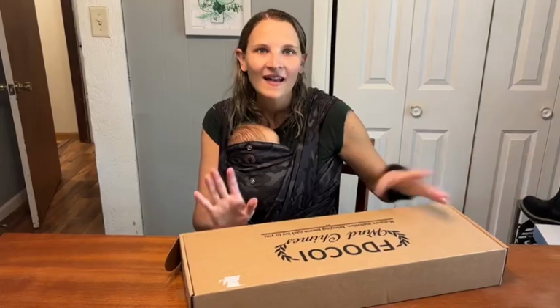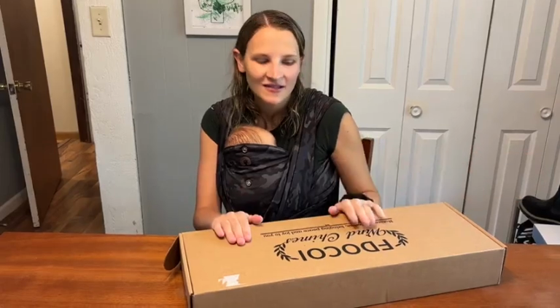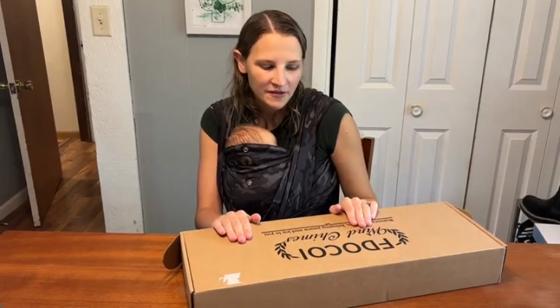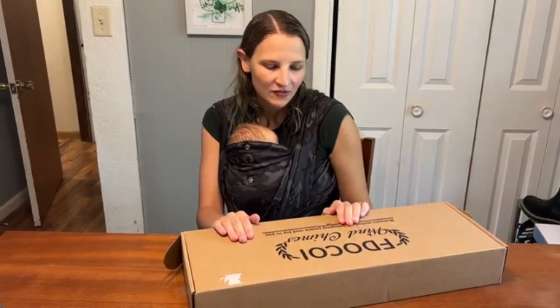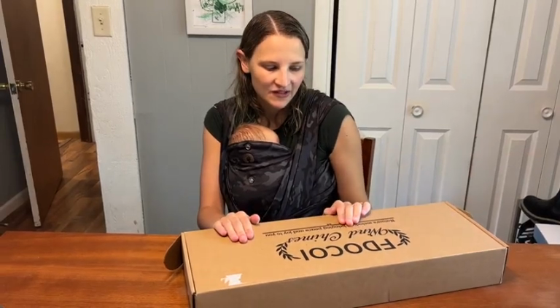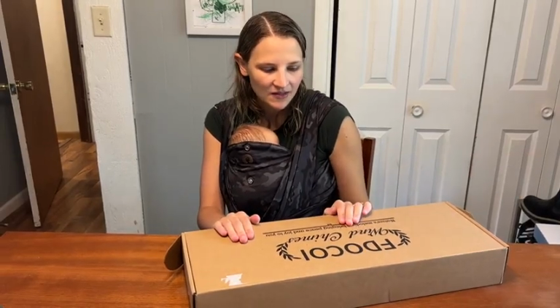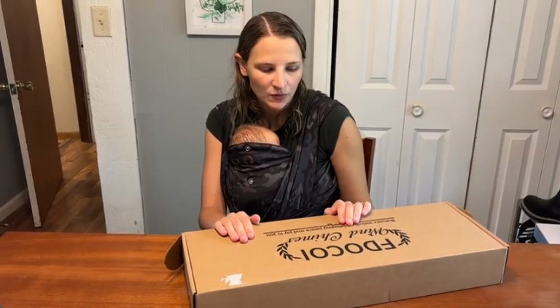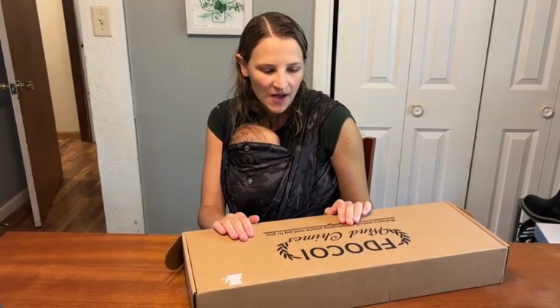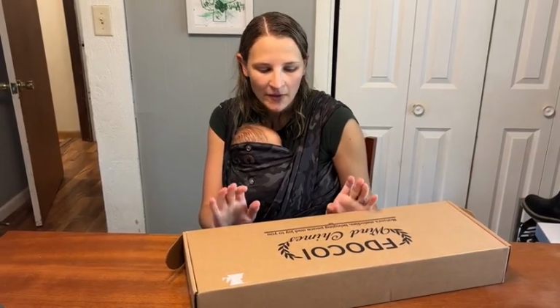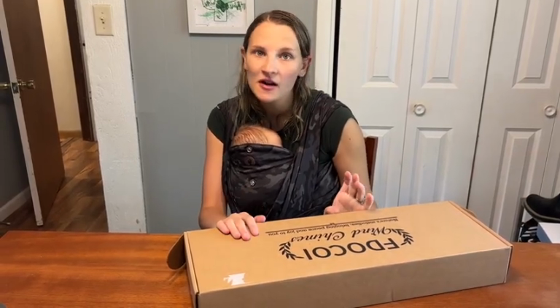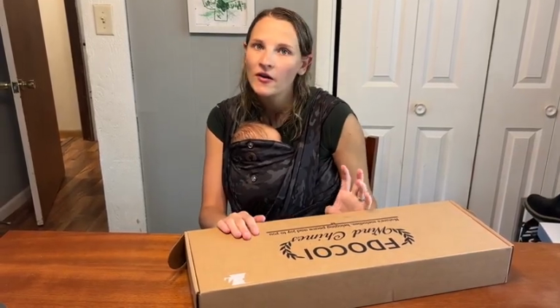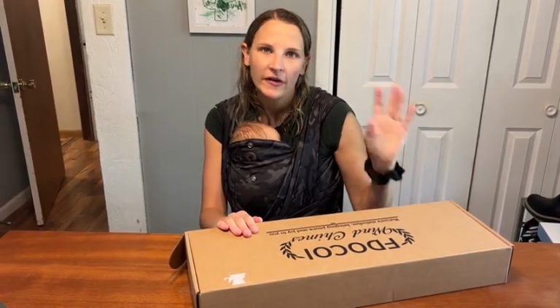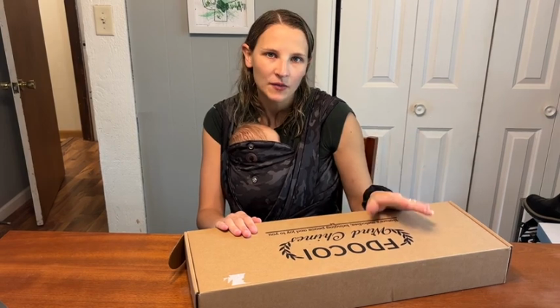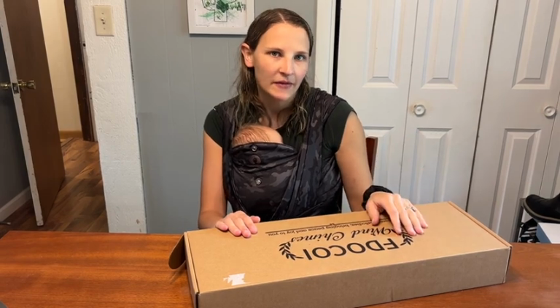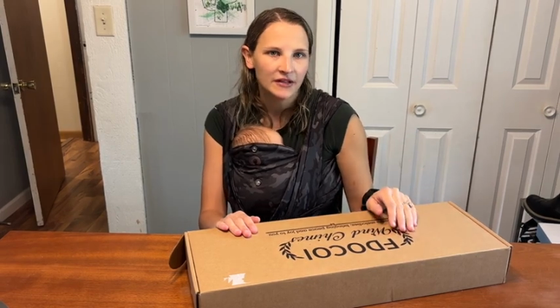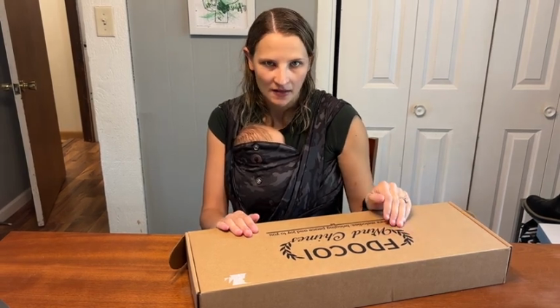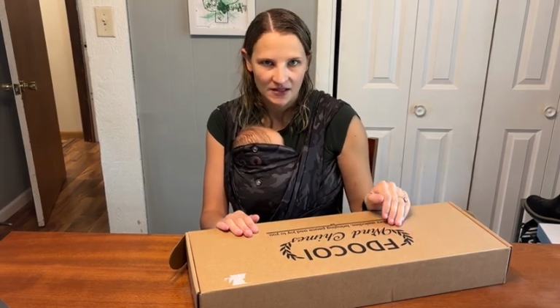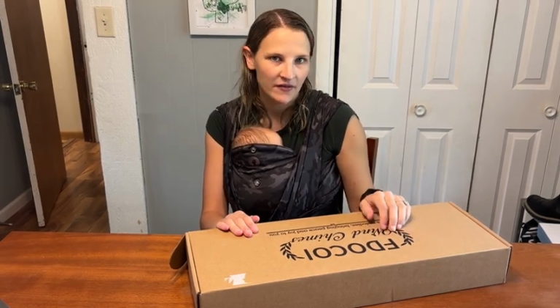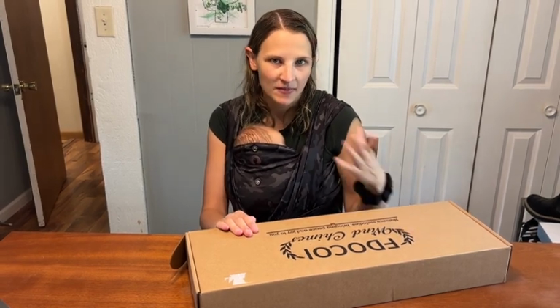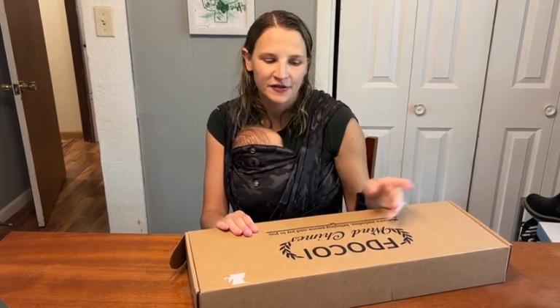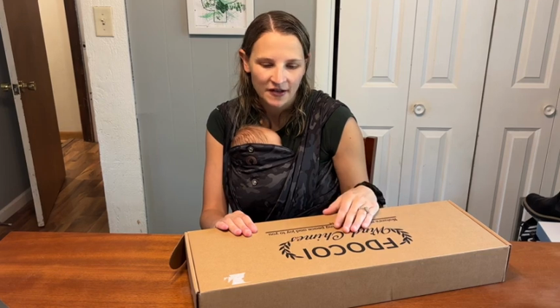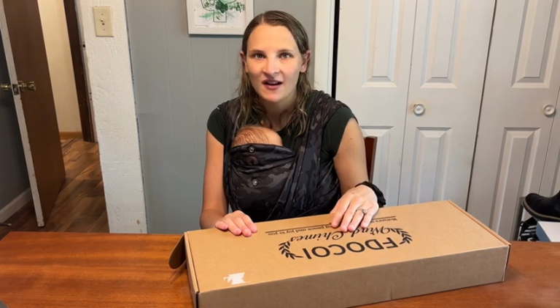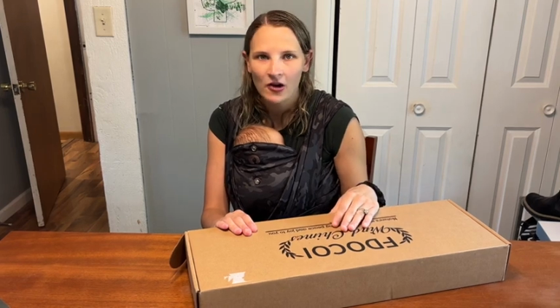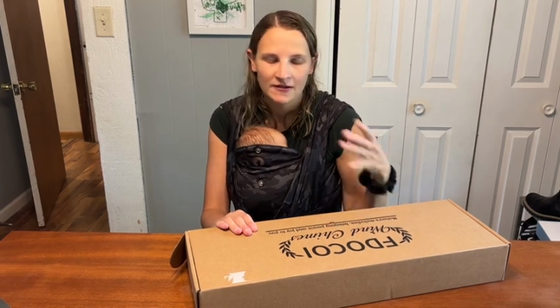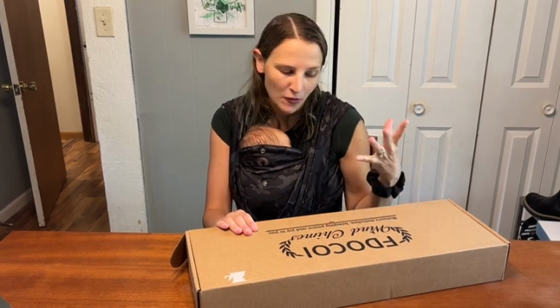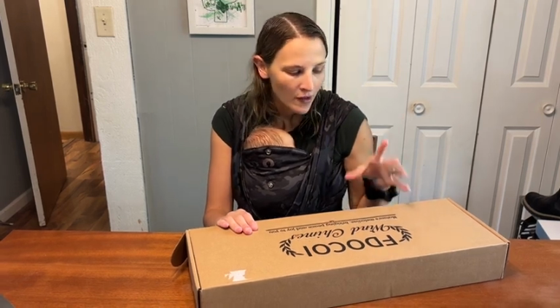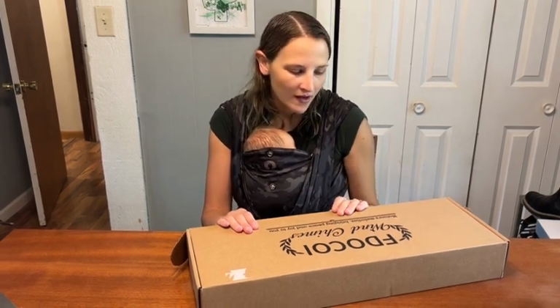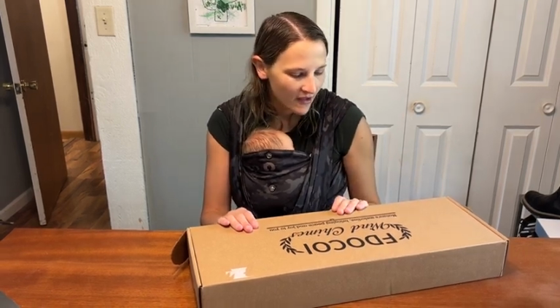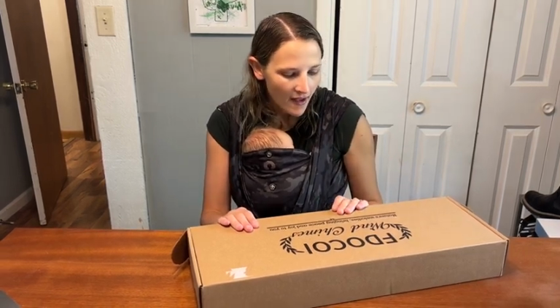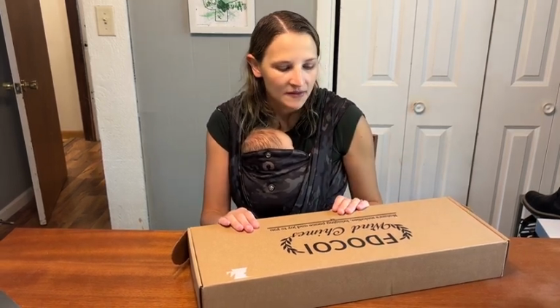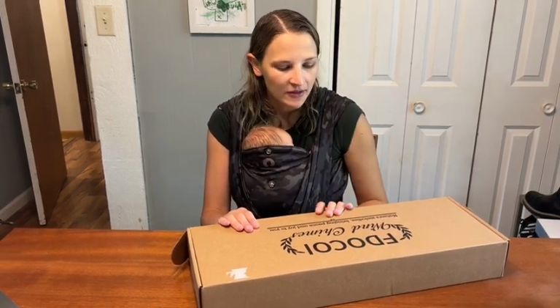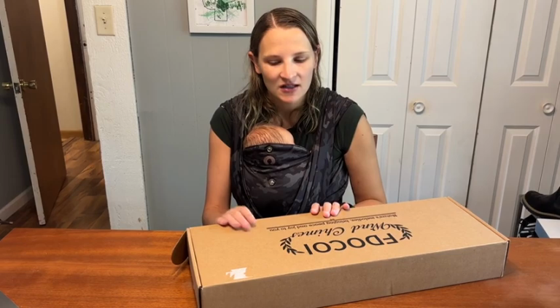Hey guys, so I wanted to show you these super awesome new wind chimes that we got here. We love to put them out on our deck and just kind of have that peaceful sound. Our dryer thinks they're pretty cool, so we got these ones.